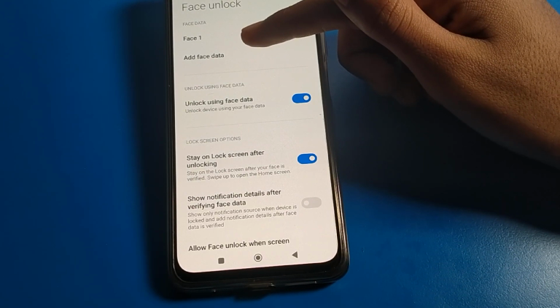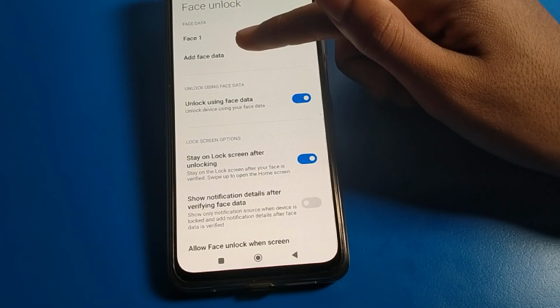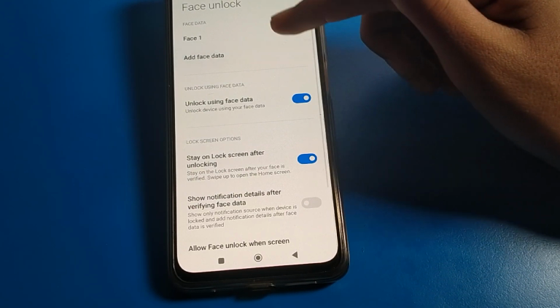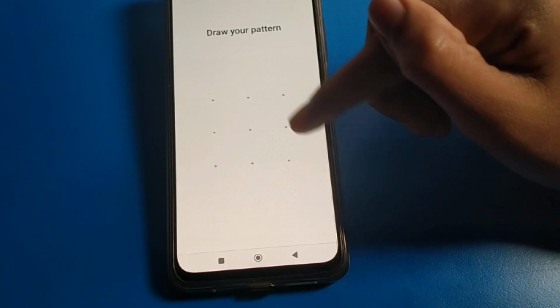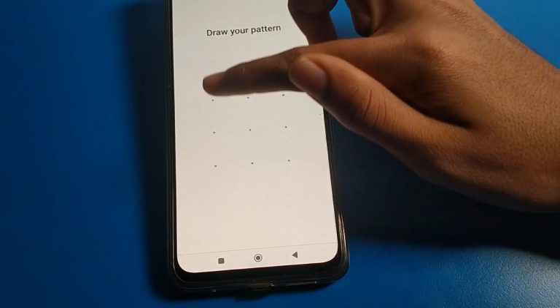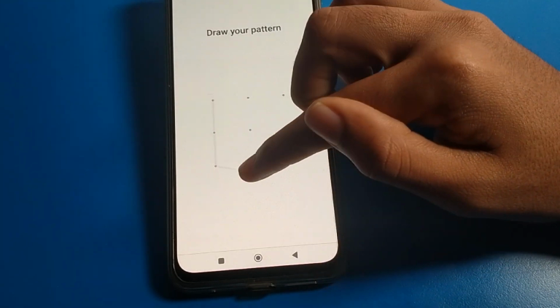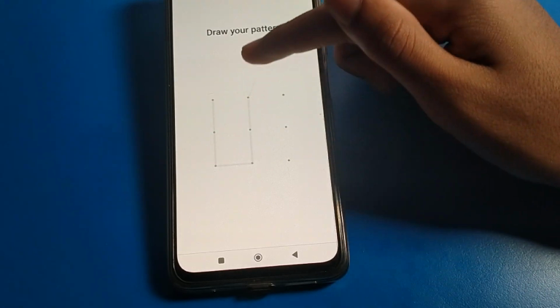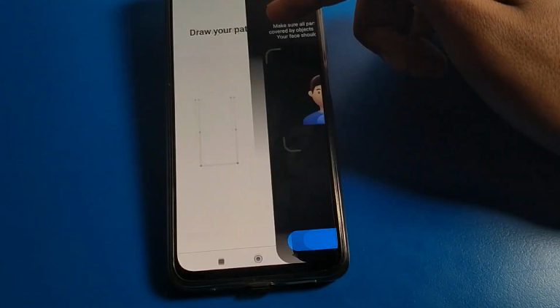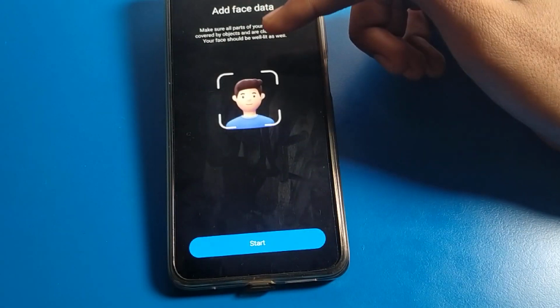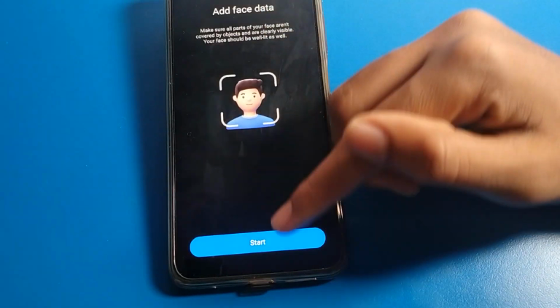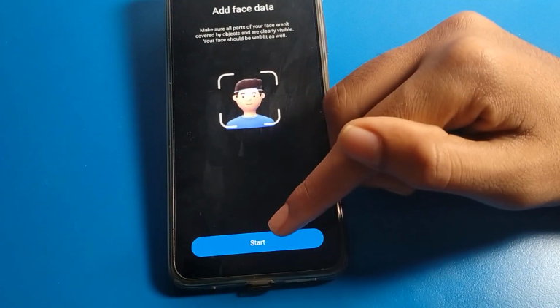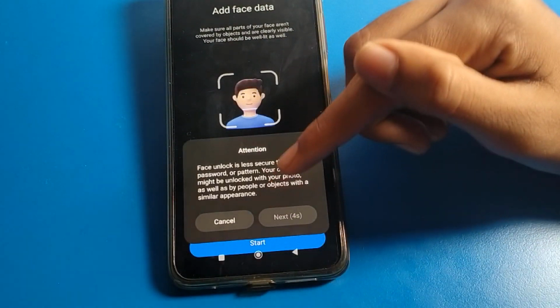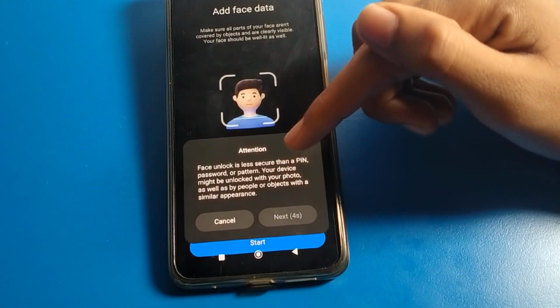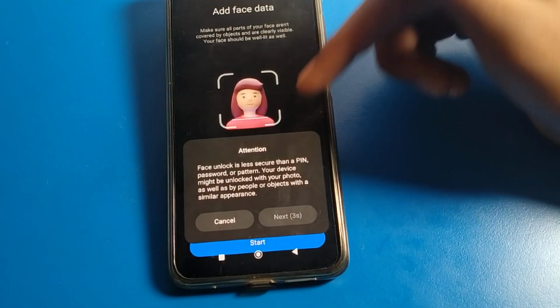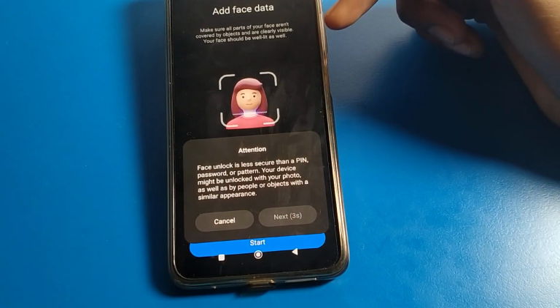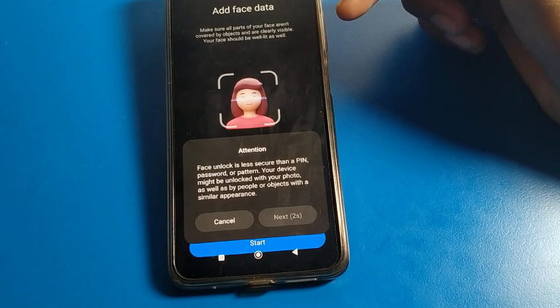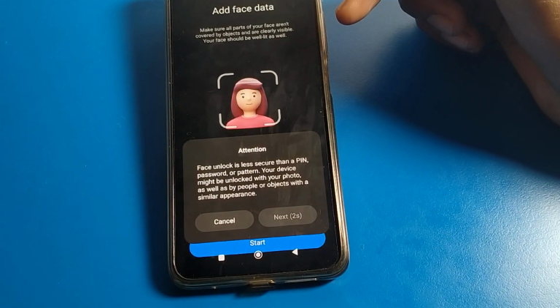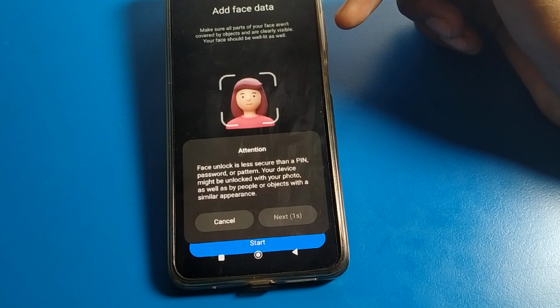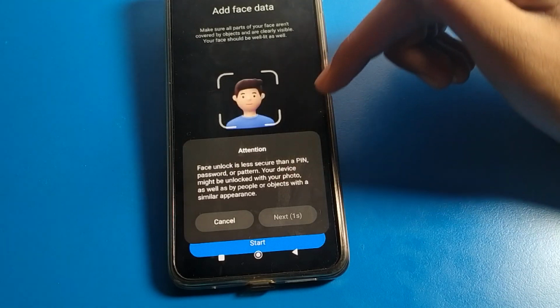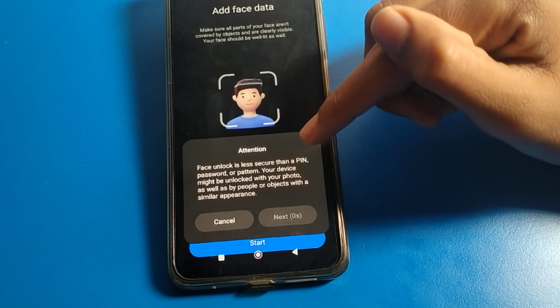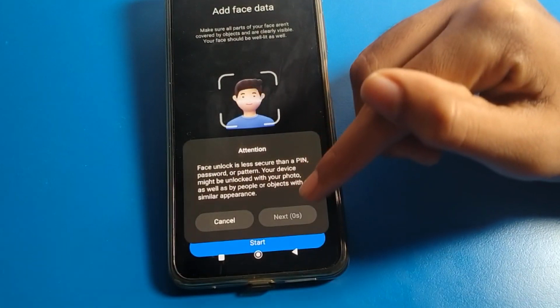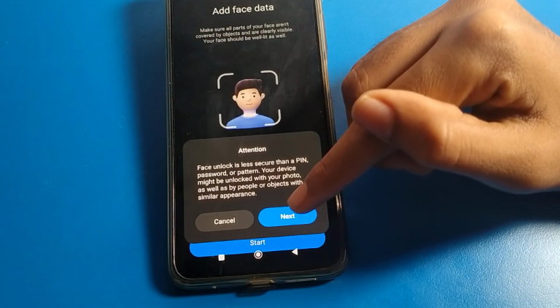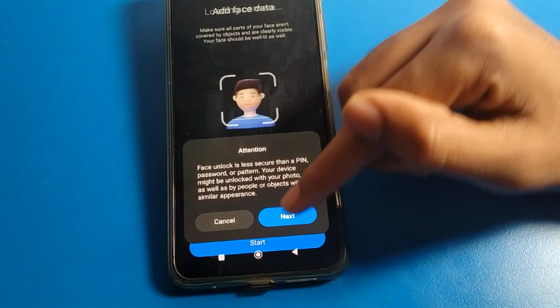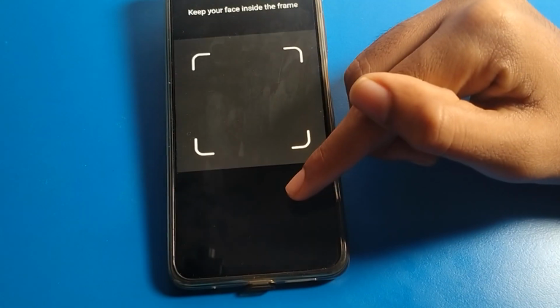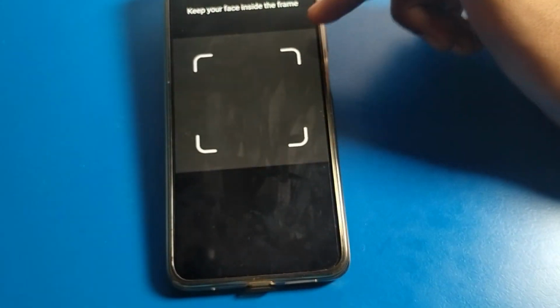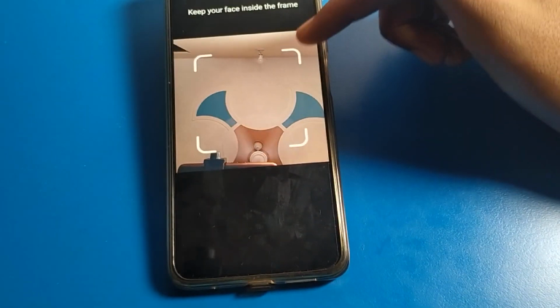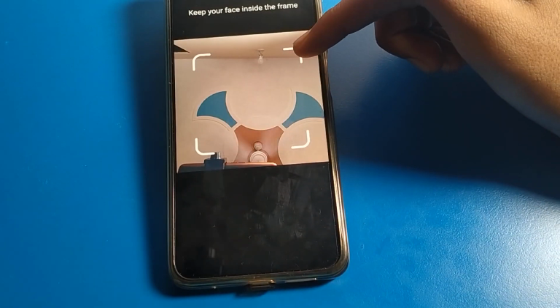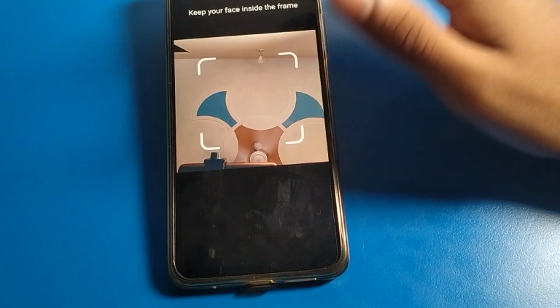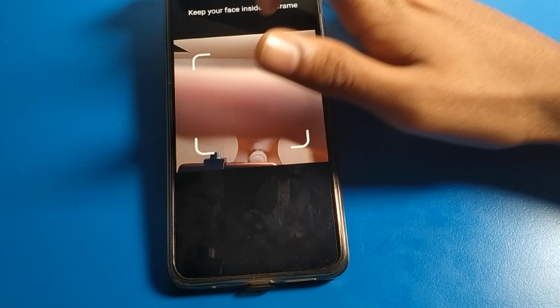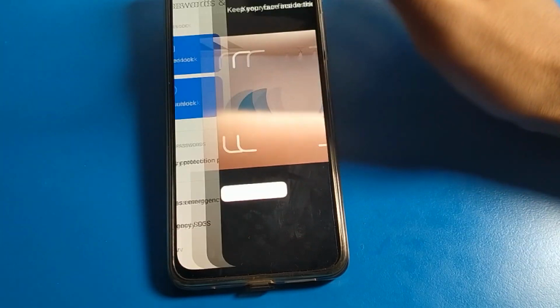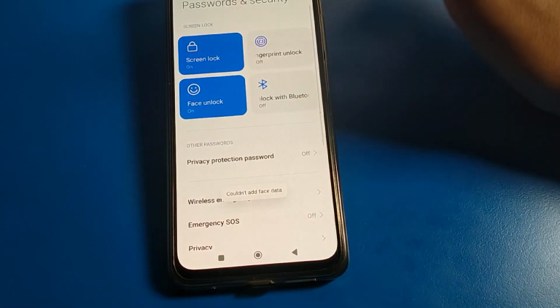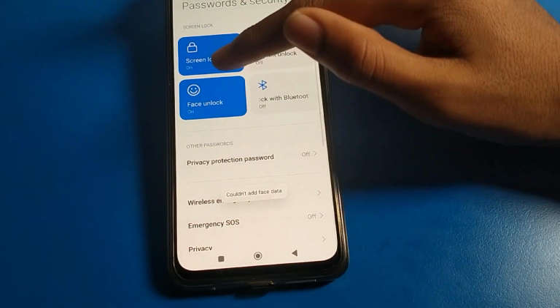You can set a new face lock — for example, you can add your friend, your brother, or your sister. You can add their face lock and use two face locks on your Poco phone device. If you want to add, you can add — I will cancel it for now.